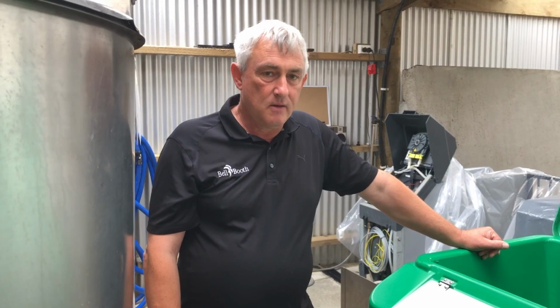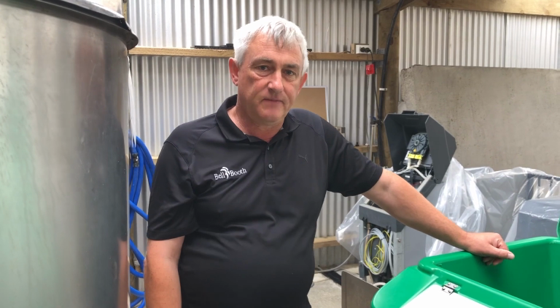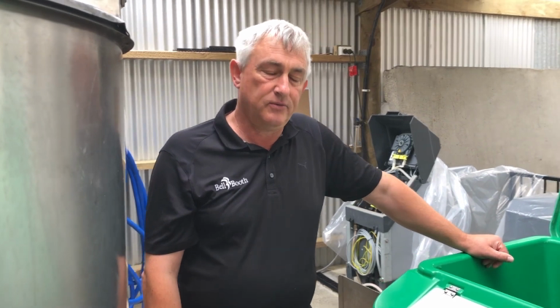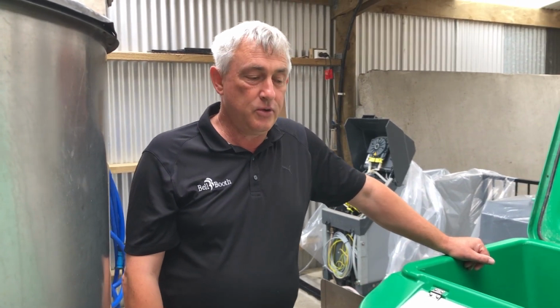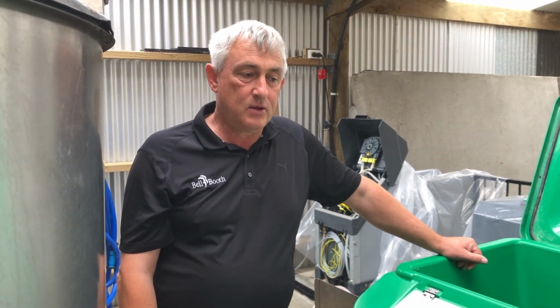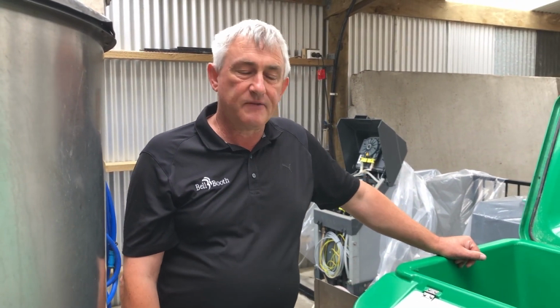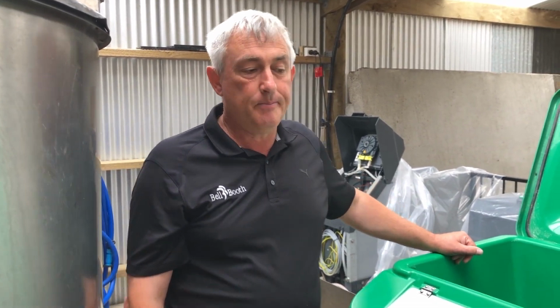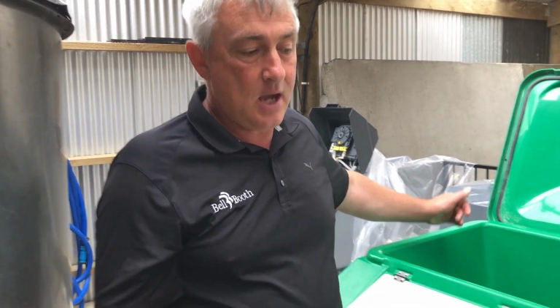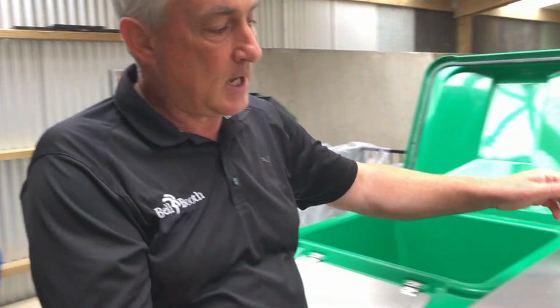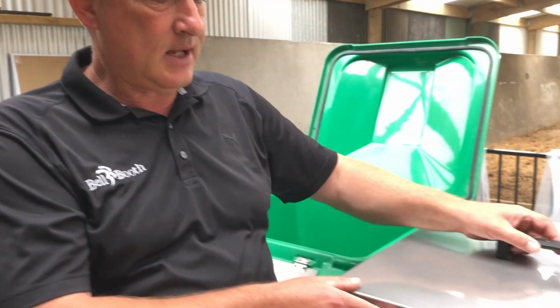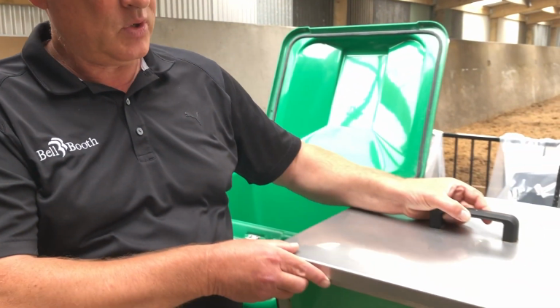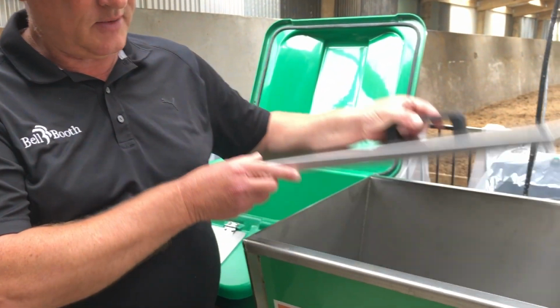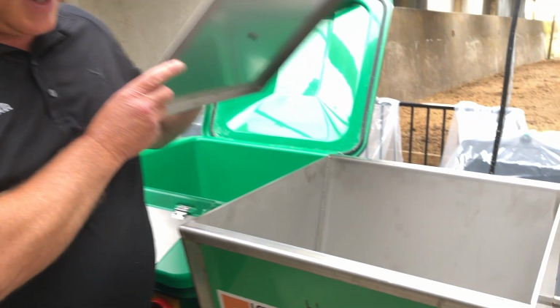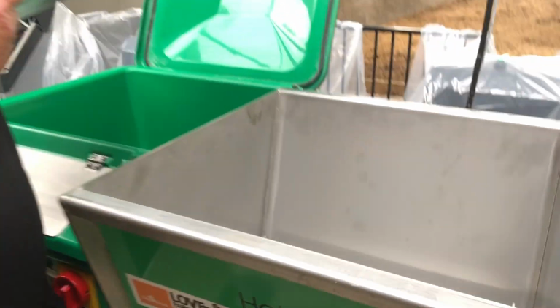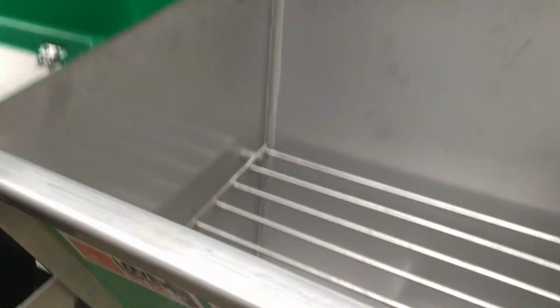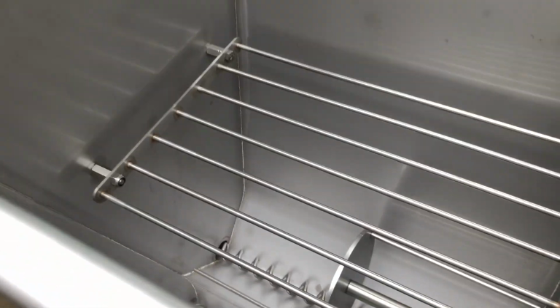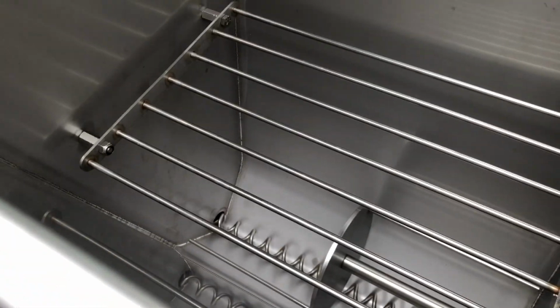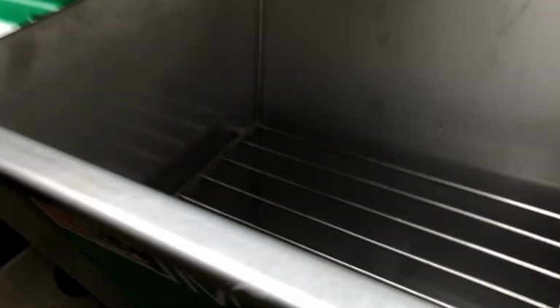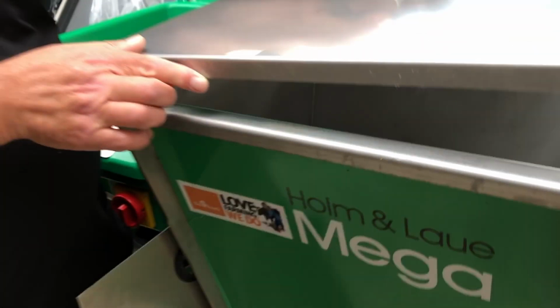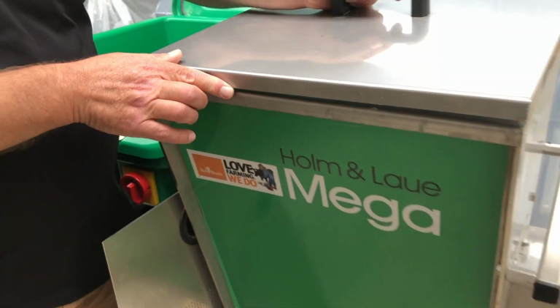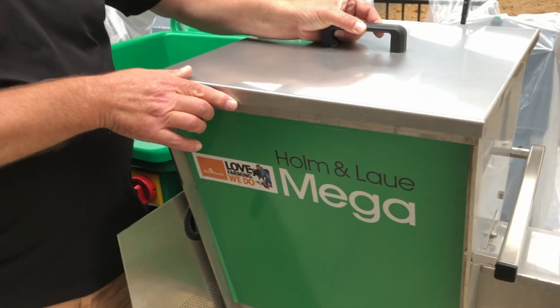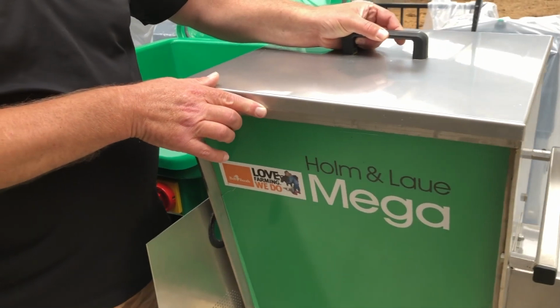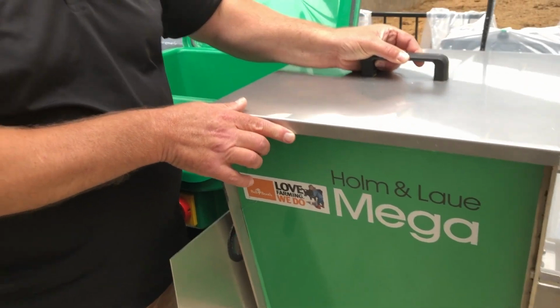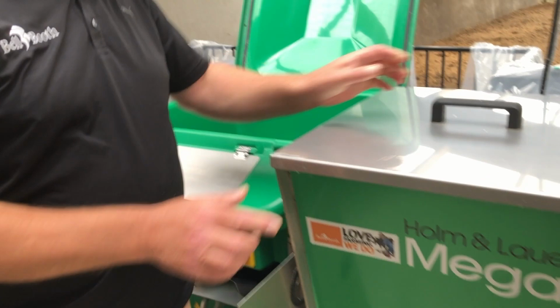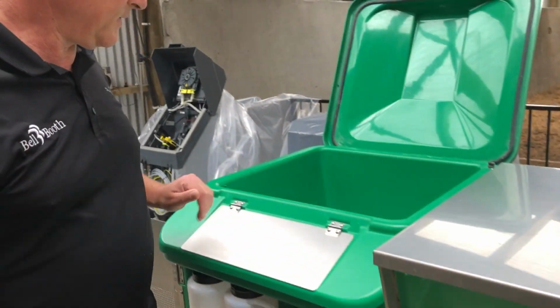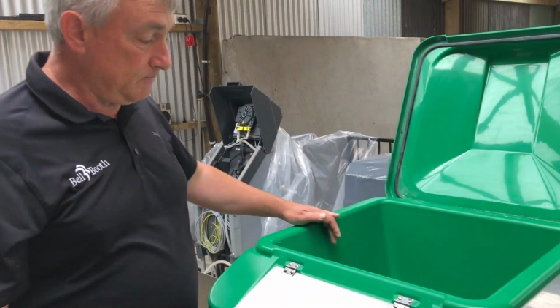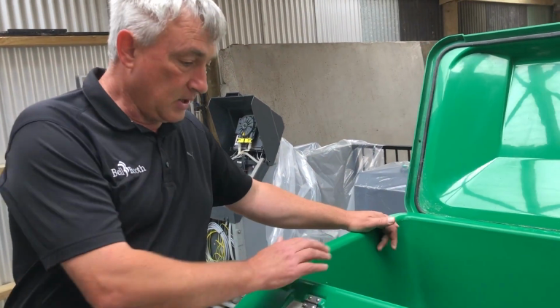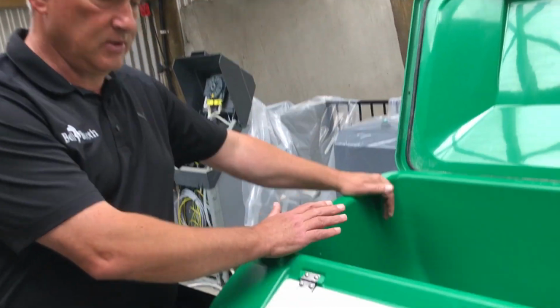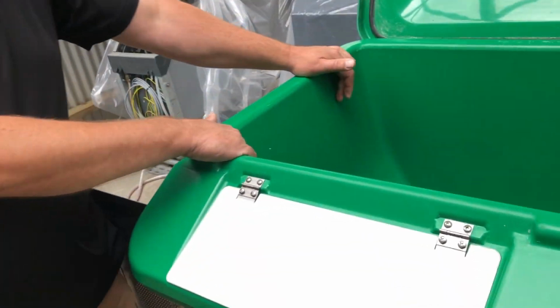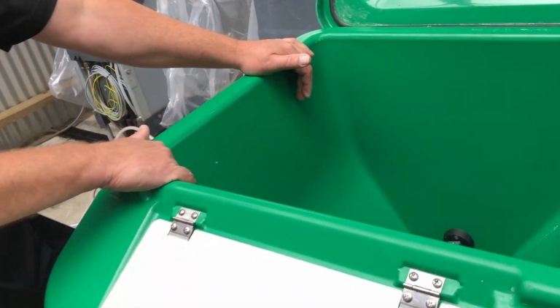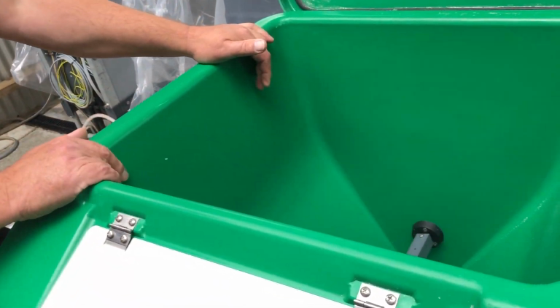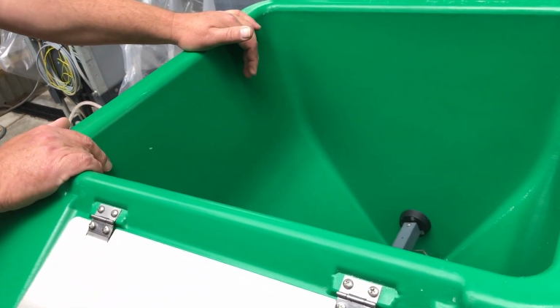For those of you who use the Queen of Calves programme, the Queen of Calves starter goes into this hopper here, and the Queen of Calves finisher goes into this hopper here — the main hopper of the unit.